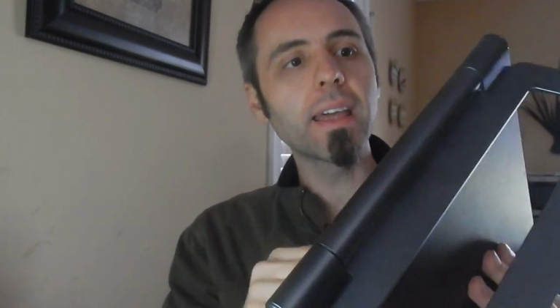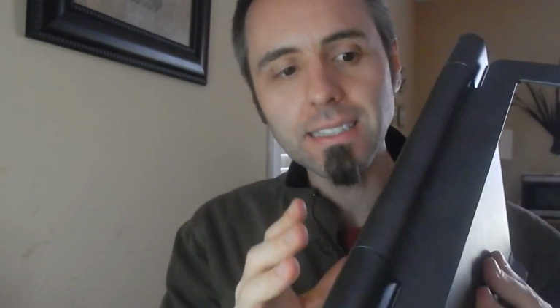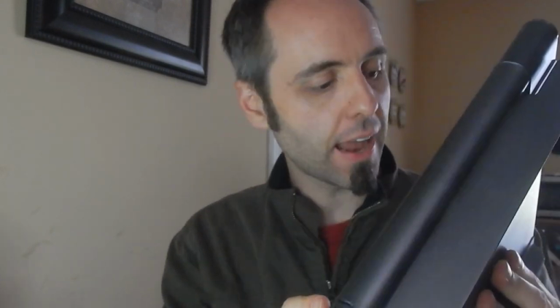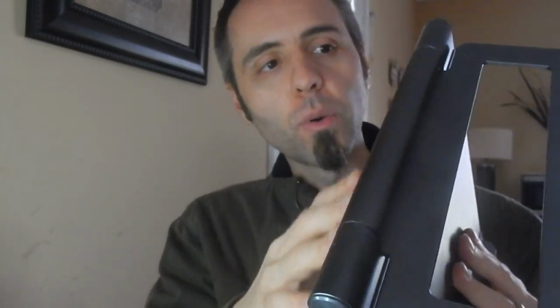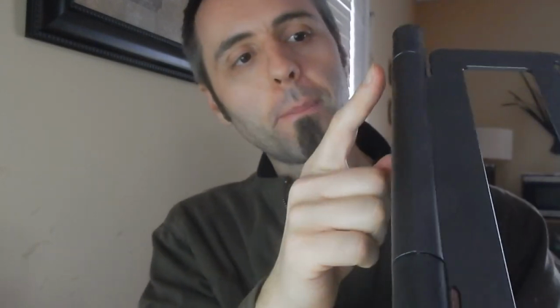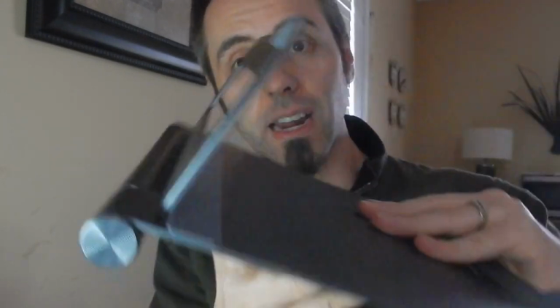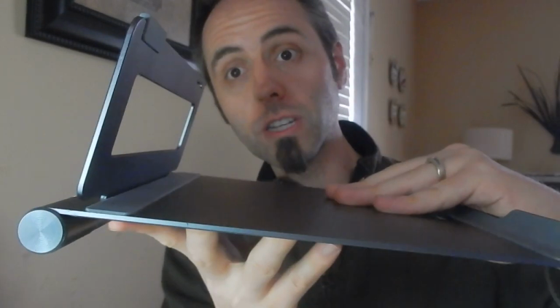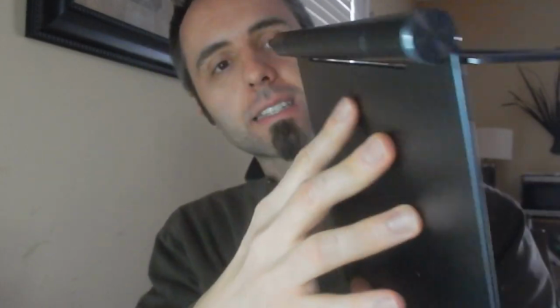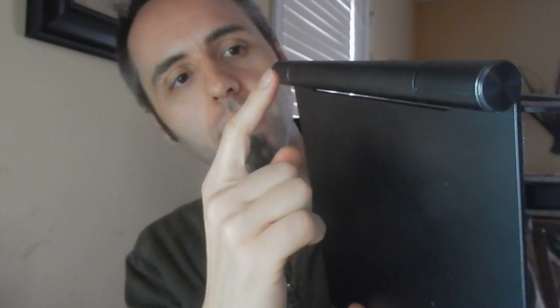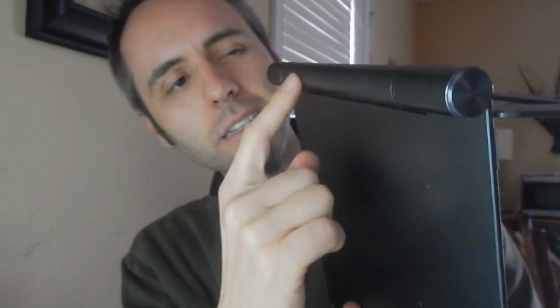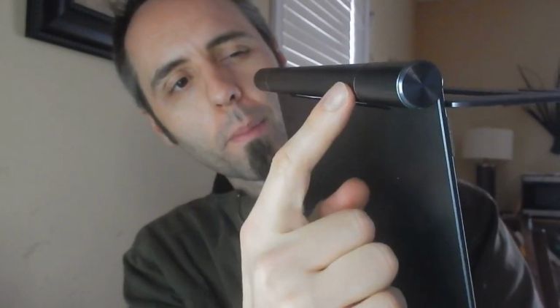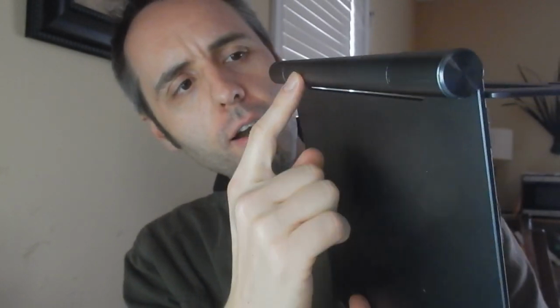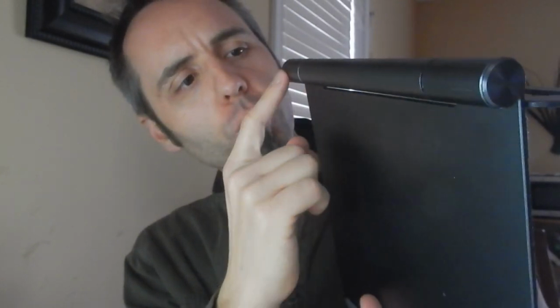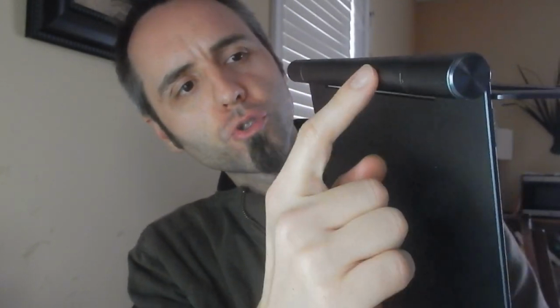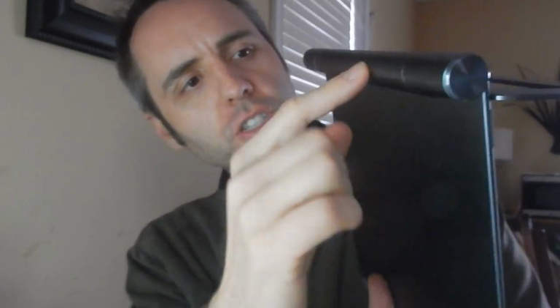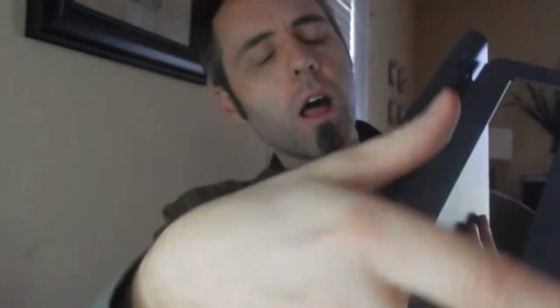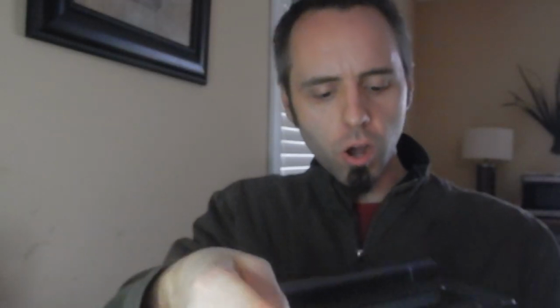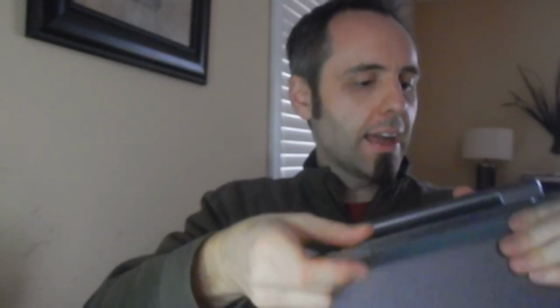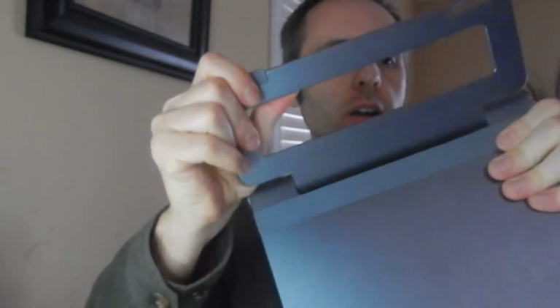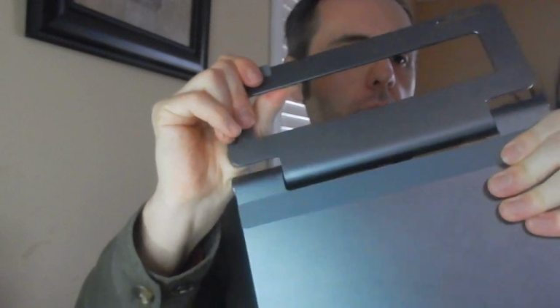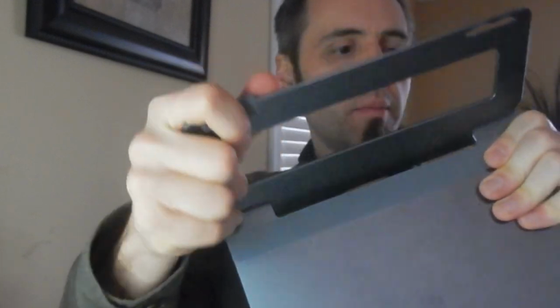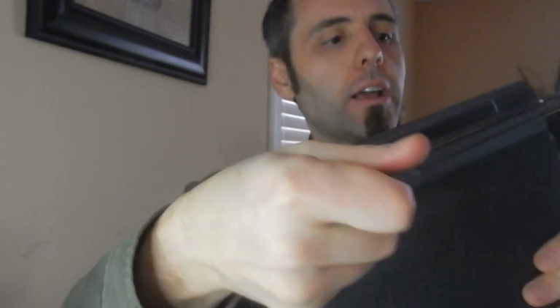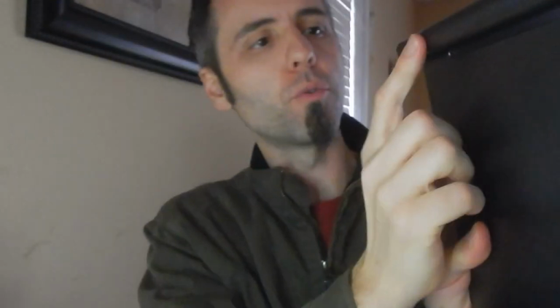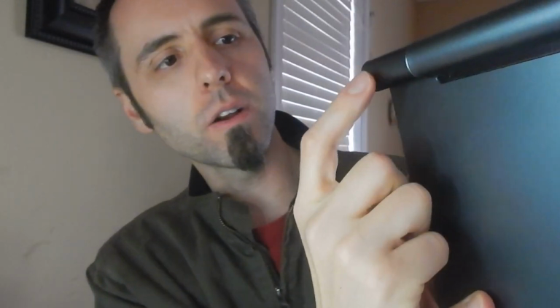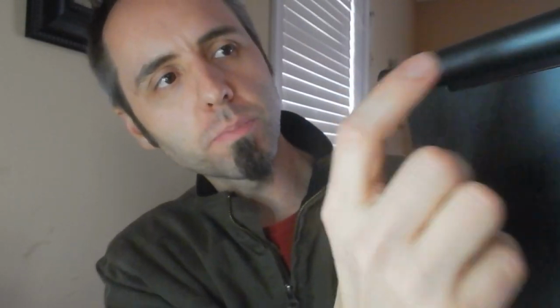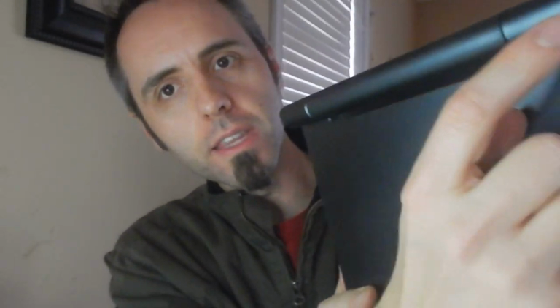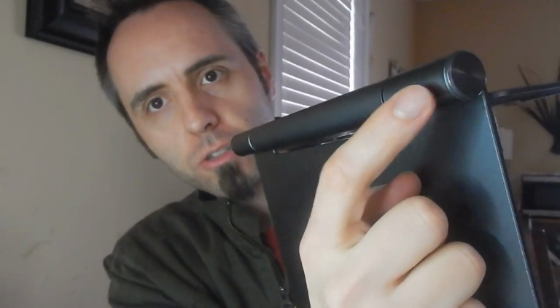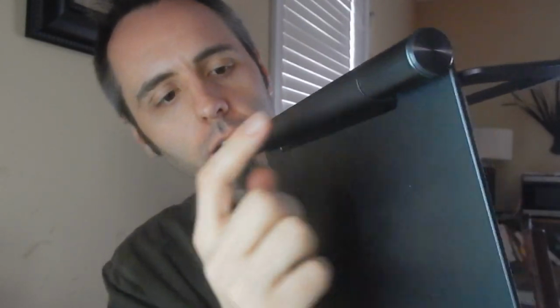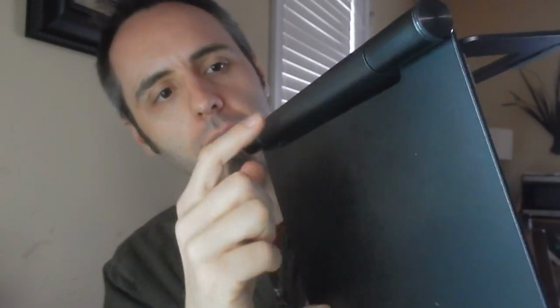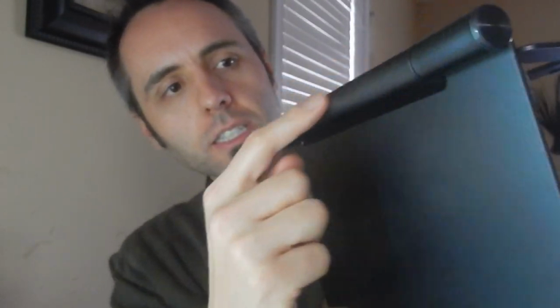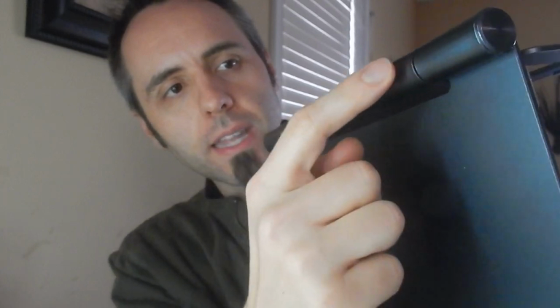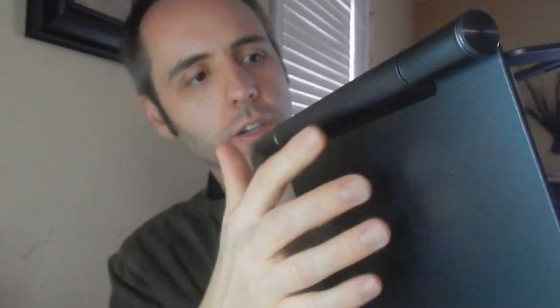One thing I wish they would do, since I use it like this, is add some kind of rubber foot or rubber strip along the edge here — they could put it right on this piece and this piece right here, because this is the piece that turns.